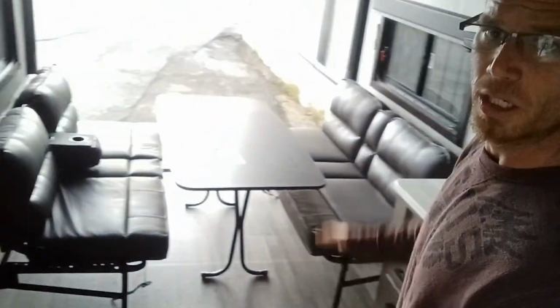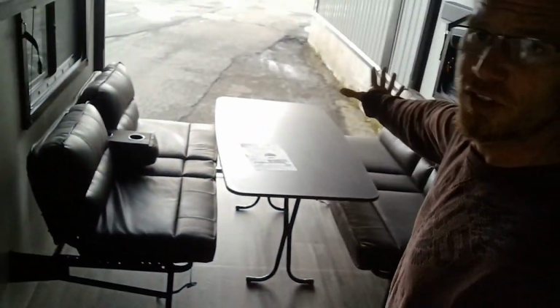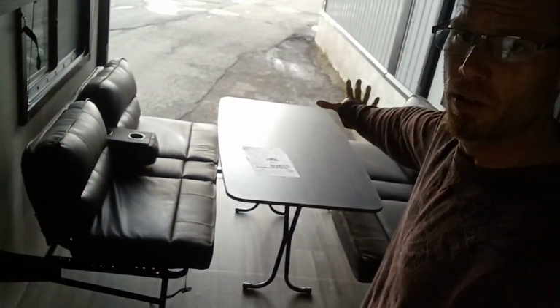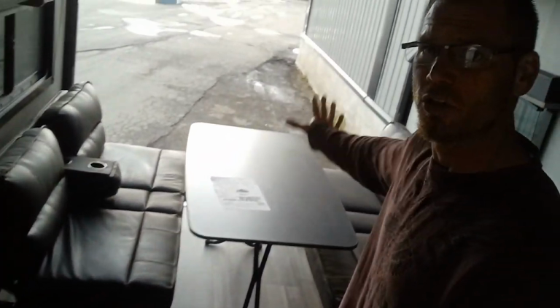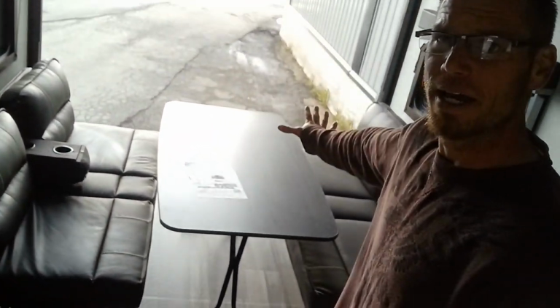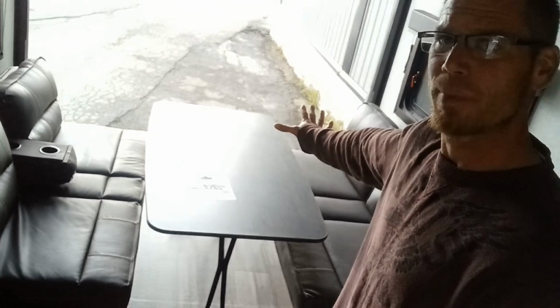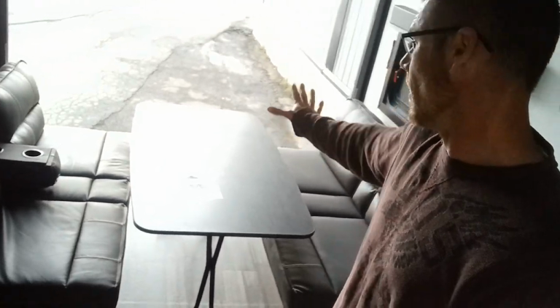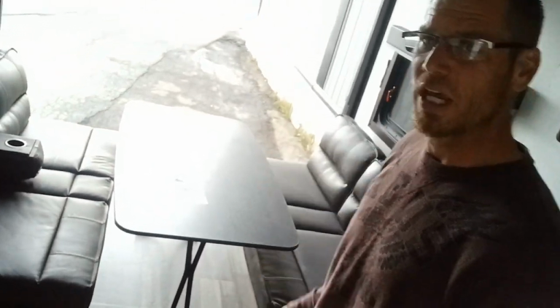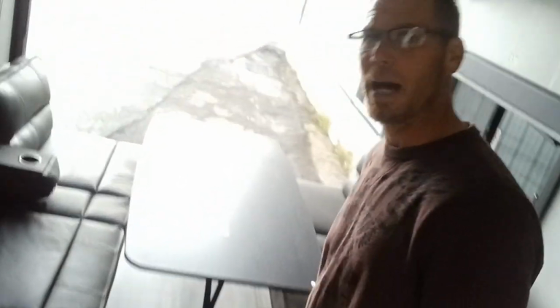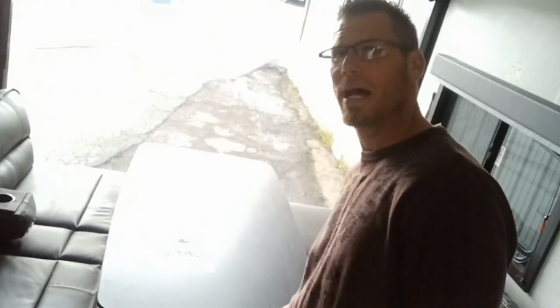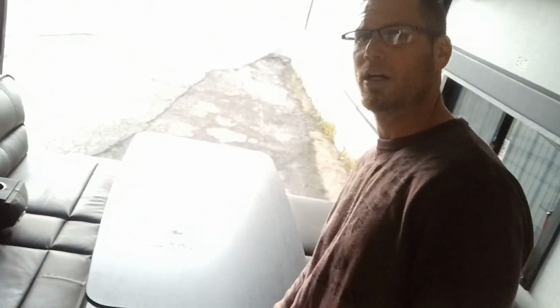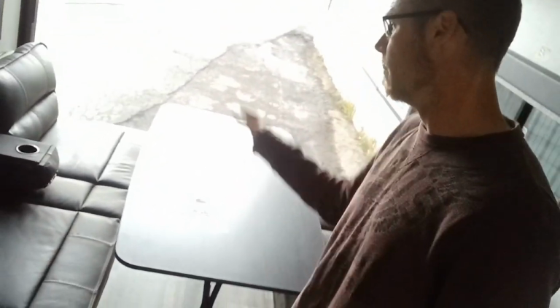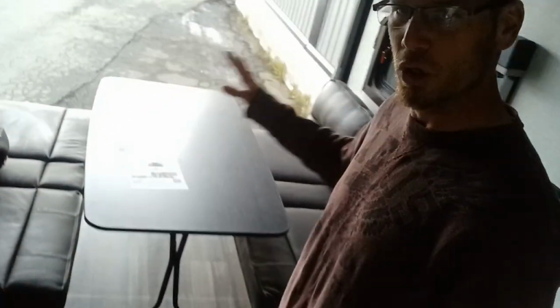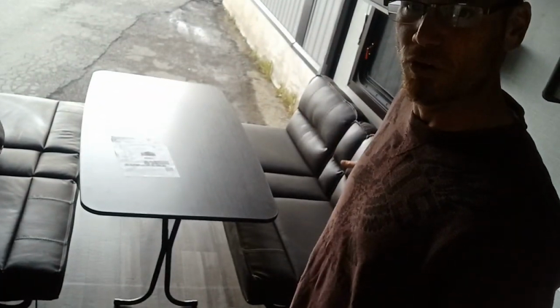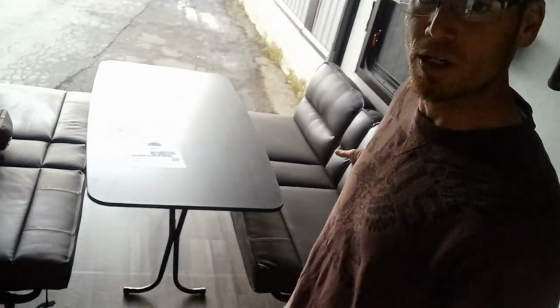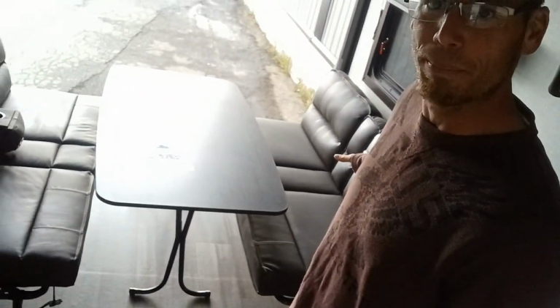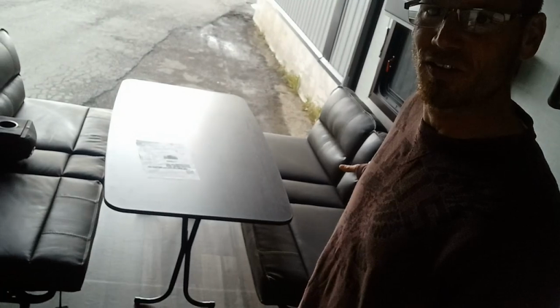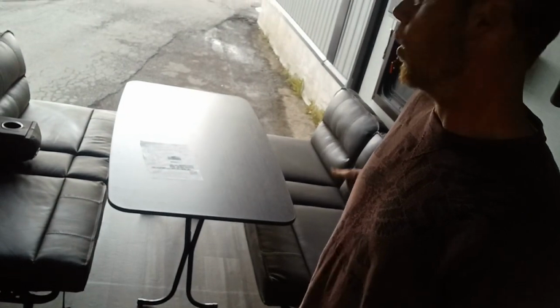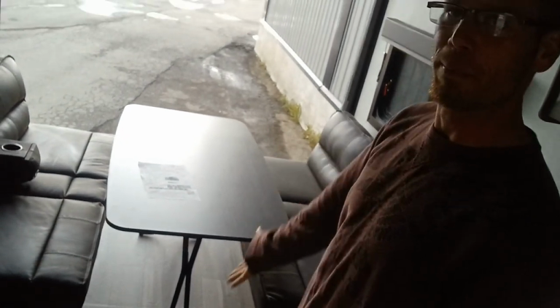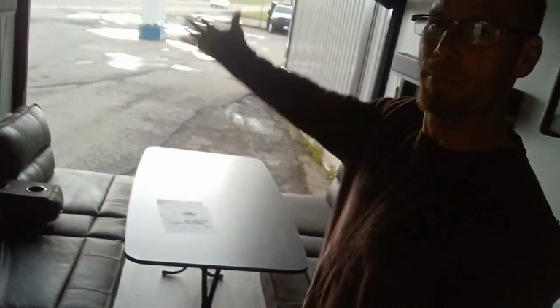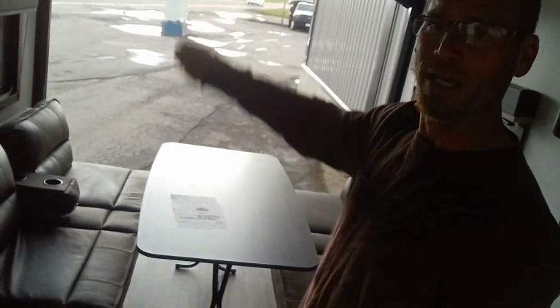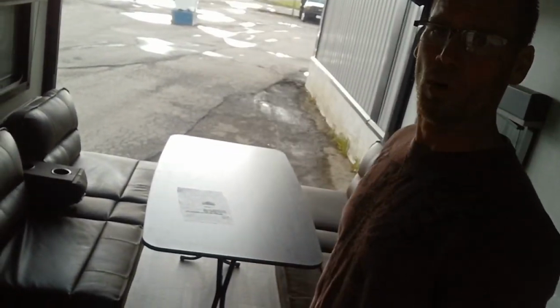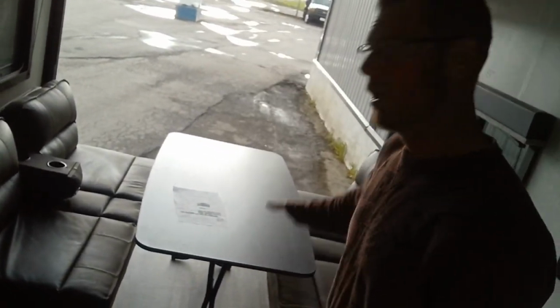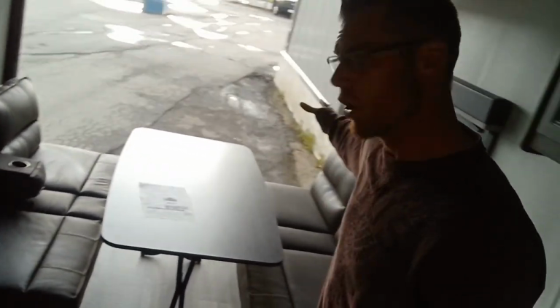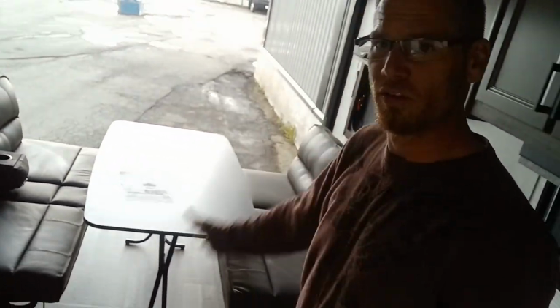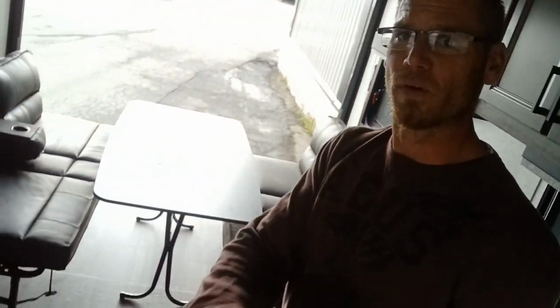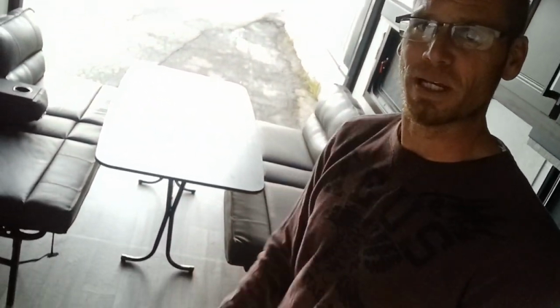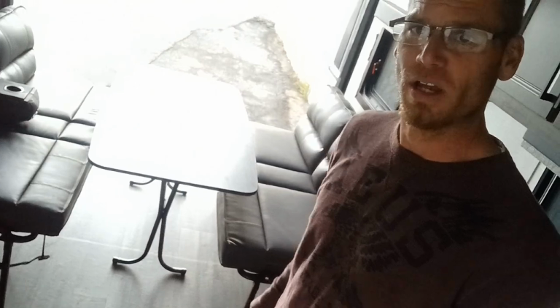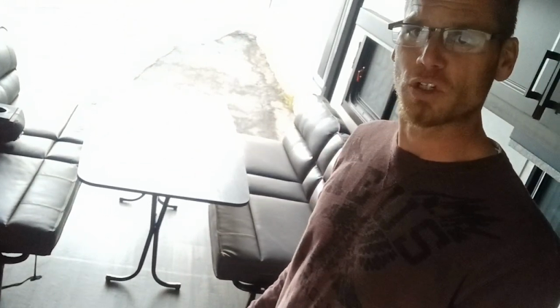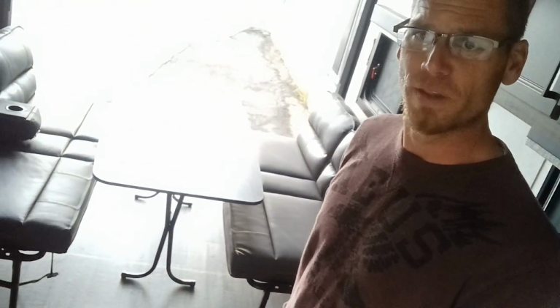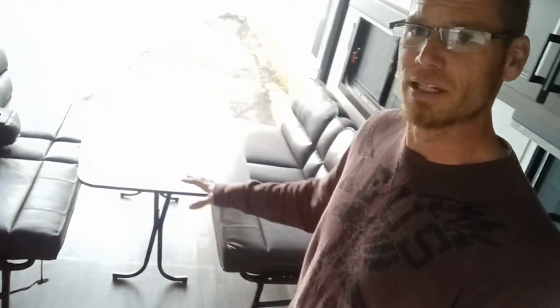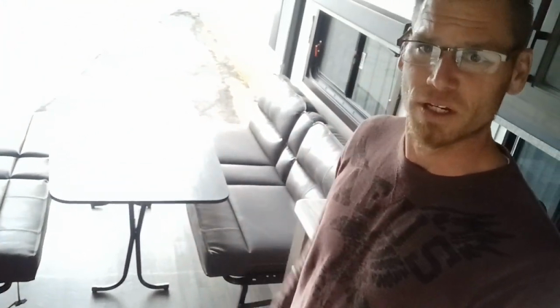Here's your table, your dinette. This table pops right out of here and then both sides fold down into your beds, or they pop up and go against the wall to turn all of this into the garage space. I will show you that at the end of the video.